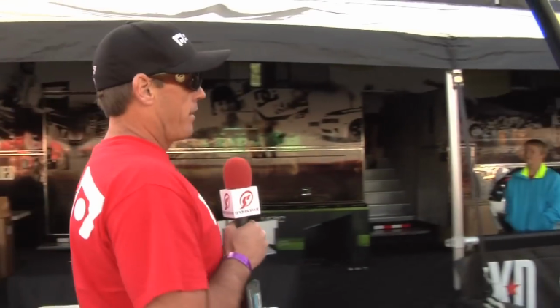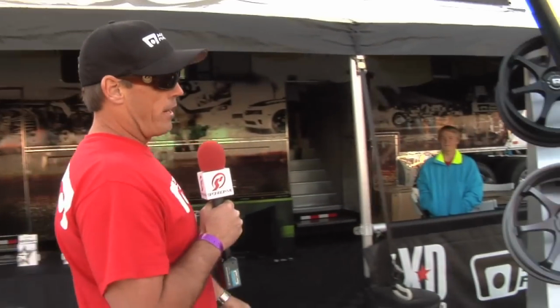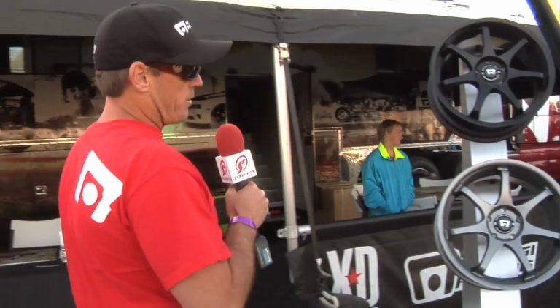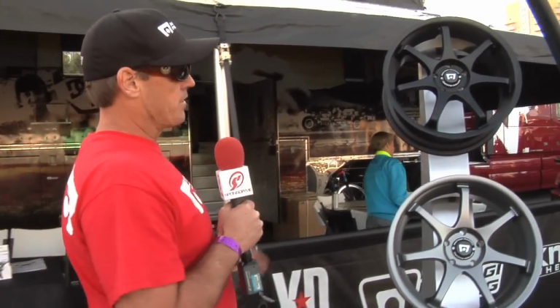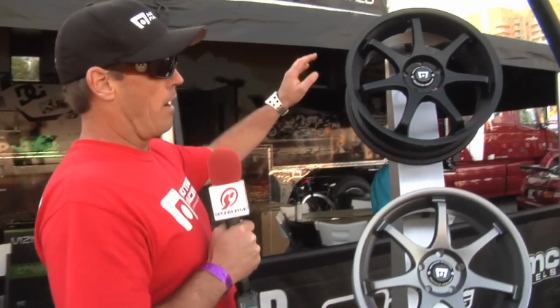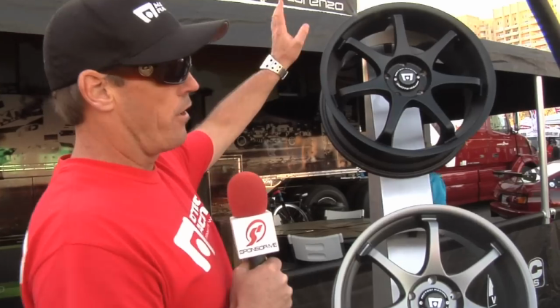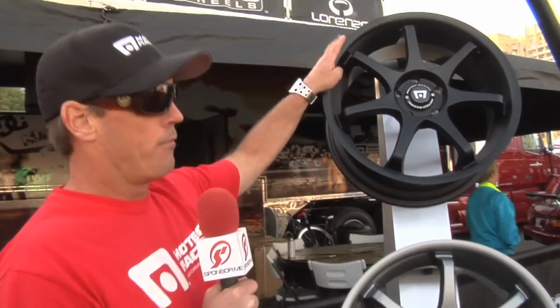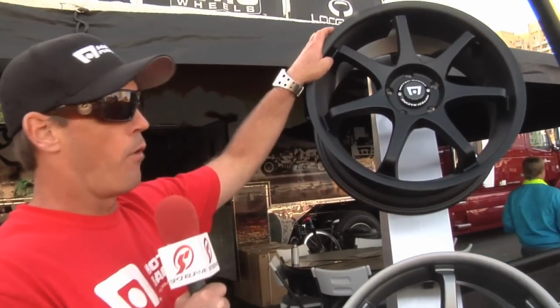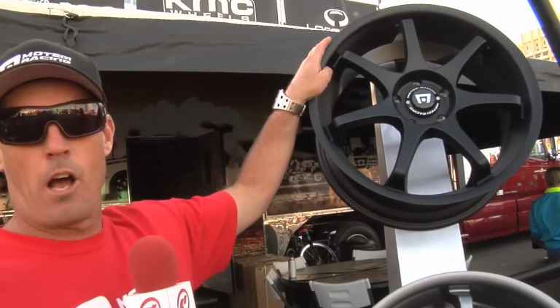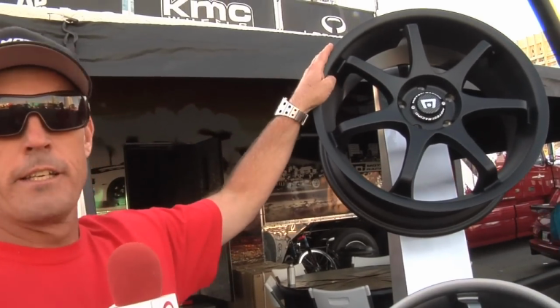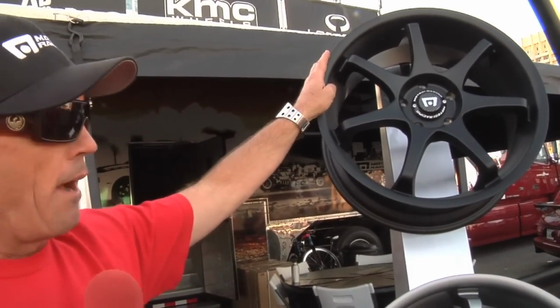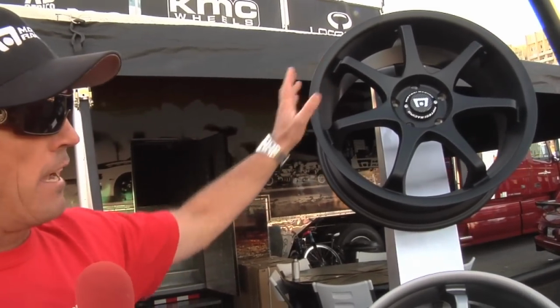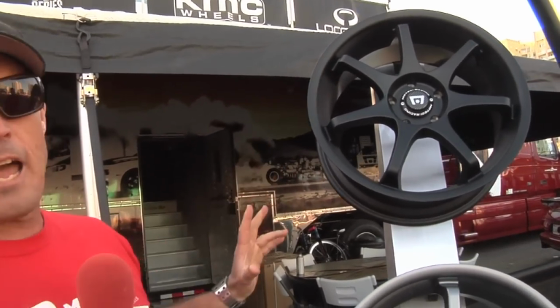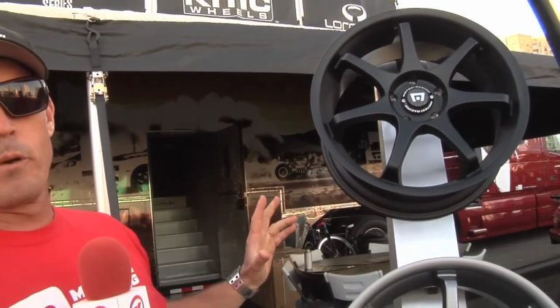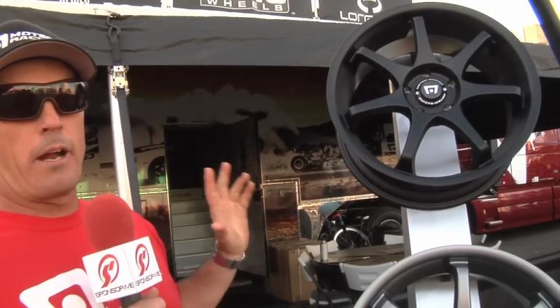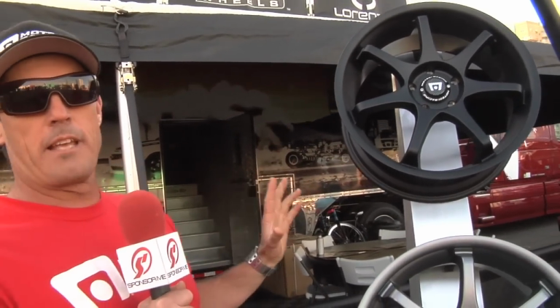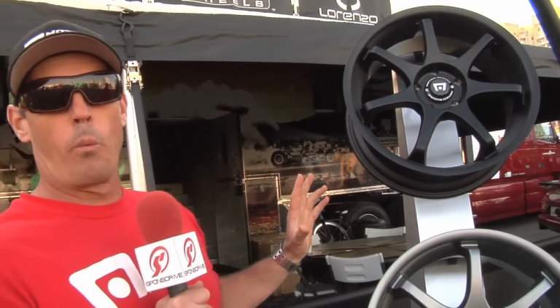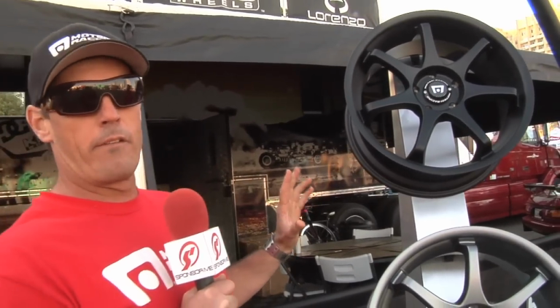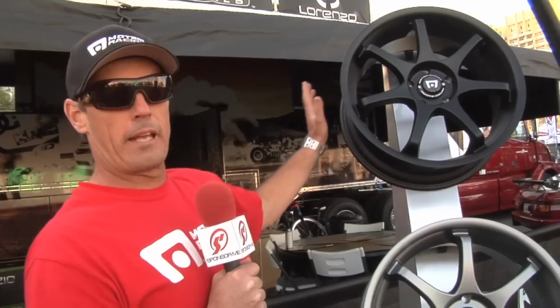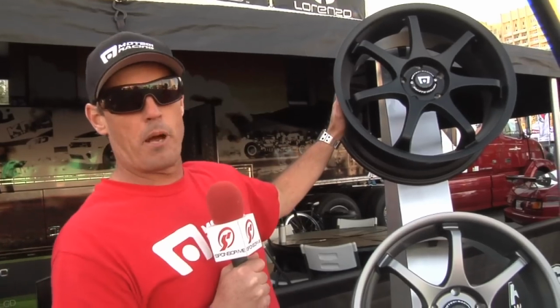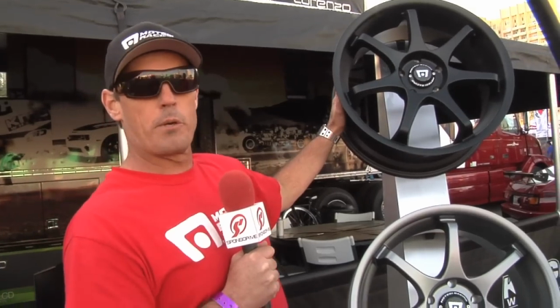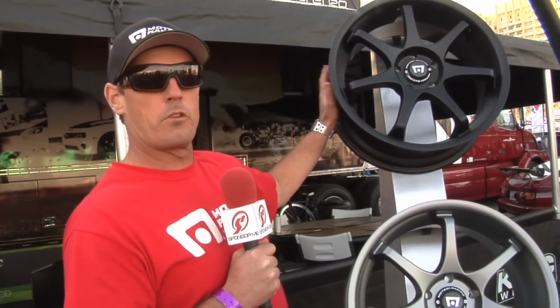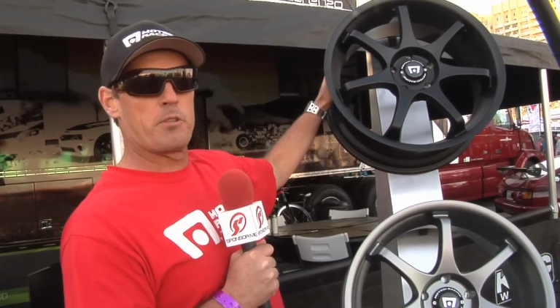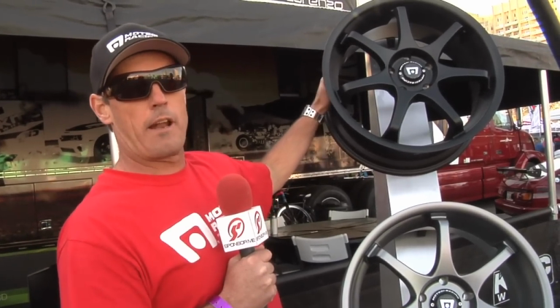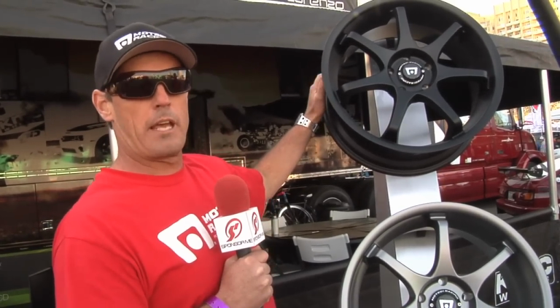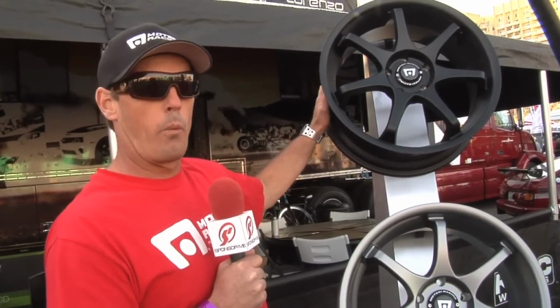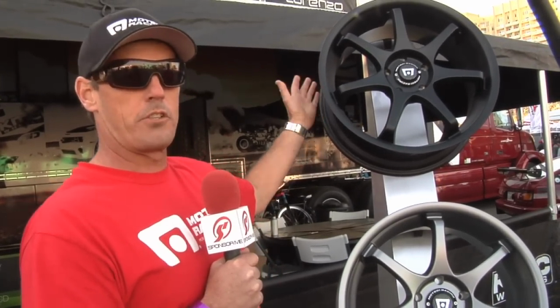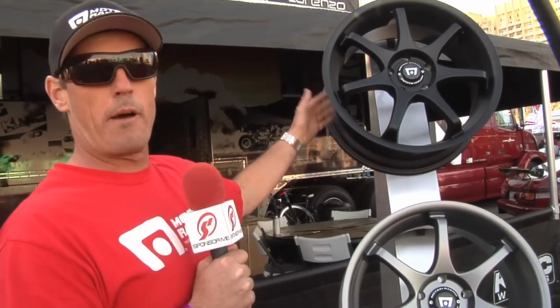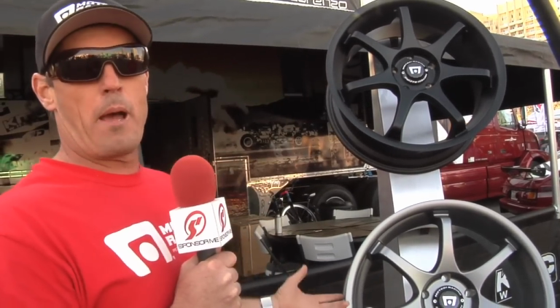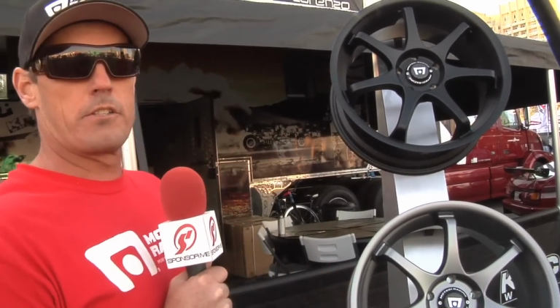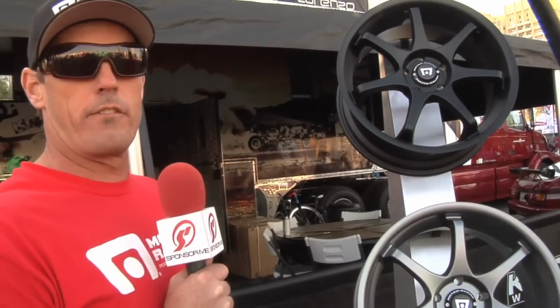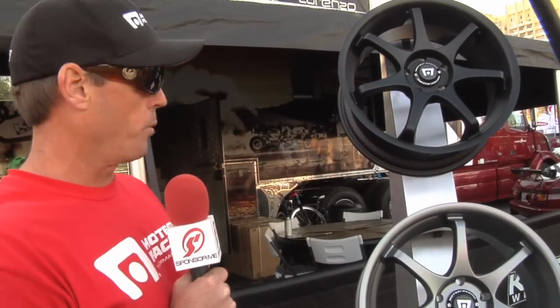Over here, we've got some exciting stuff going on. This is our new FlowForm technology. It's a cast wheel, but we are able to take a lot of the weight out by the casting process that we use. We keep the strength there, but we take a lot of the weight out — you're losing about five pounds on a standard 17-inch wheel.